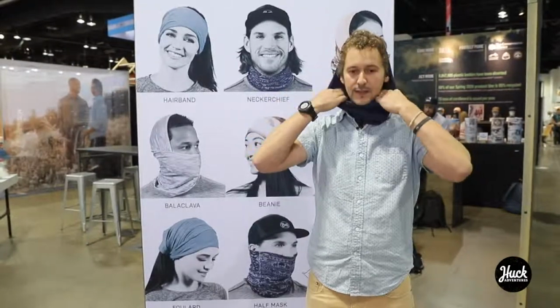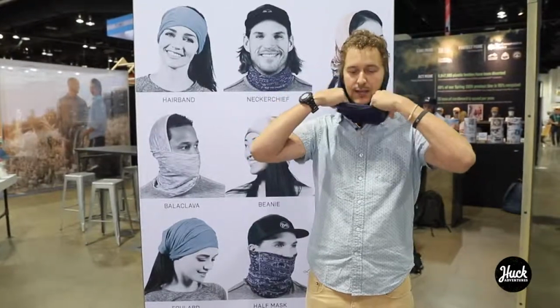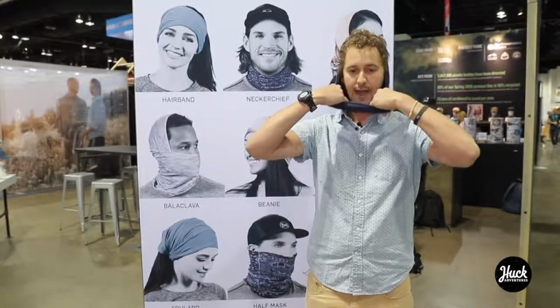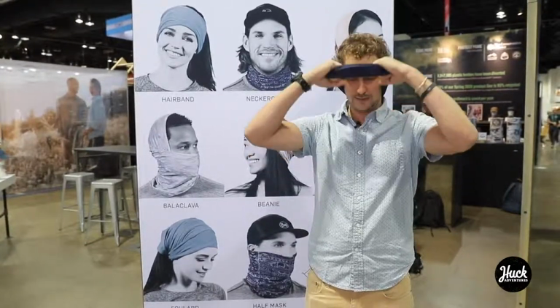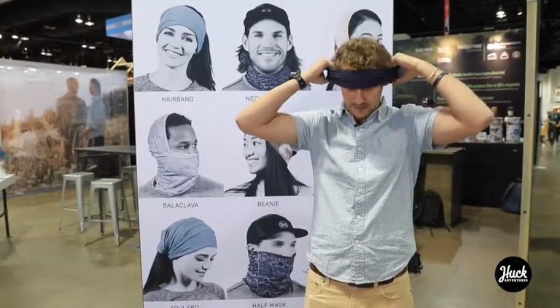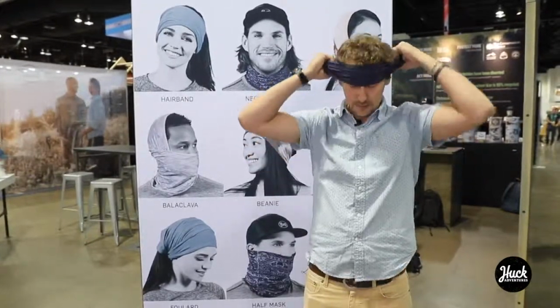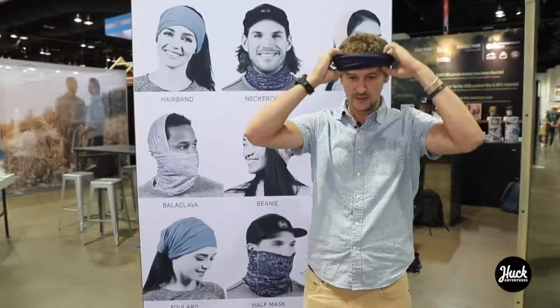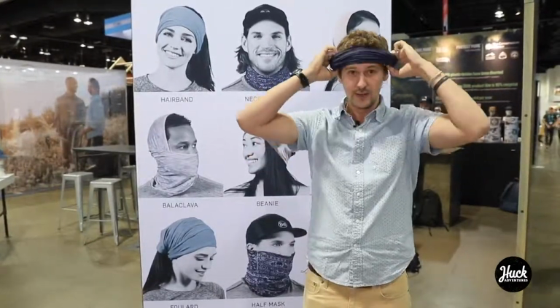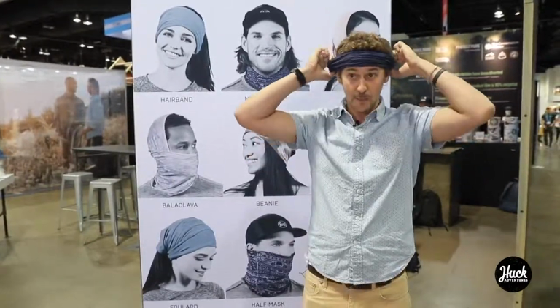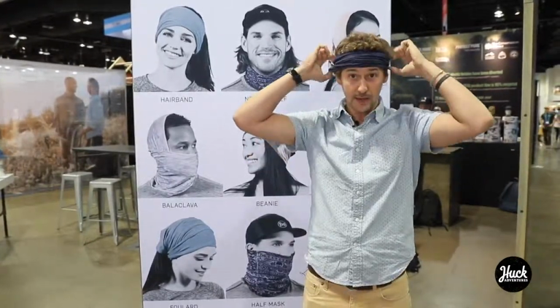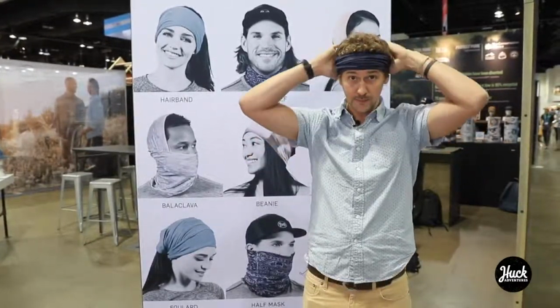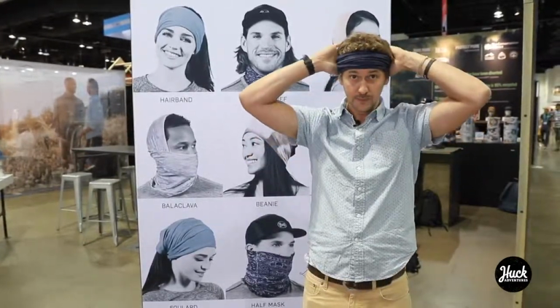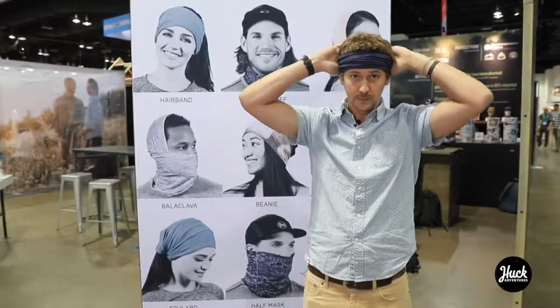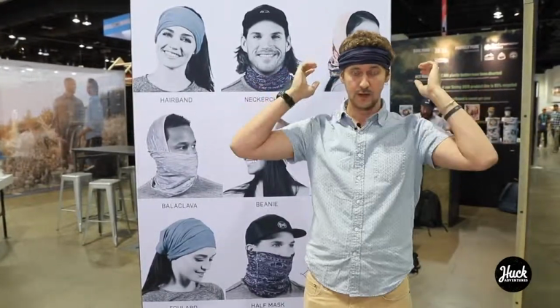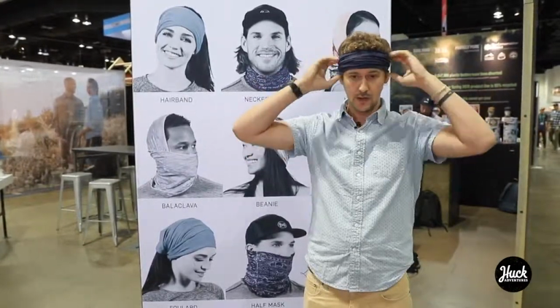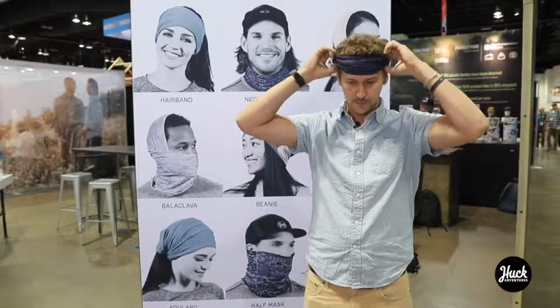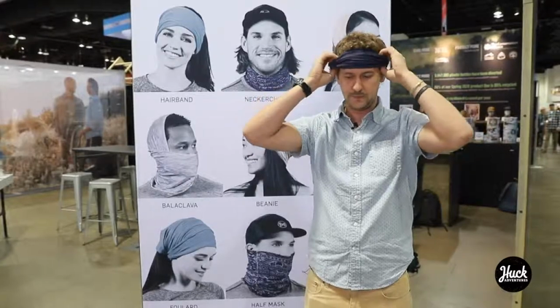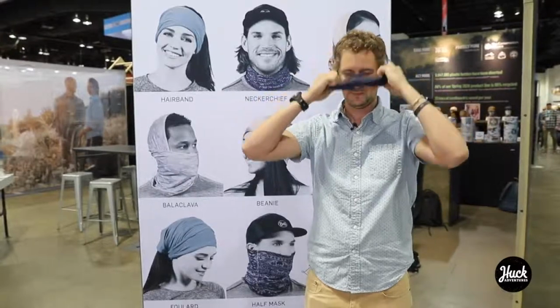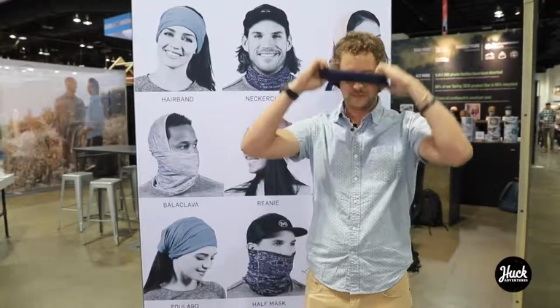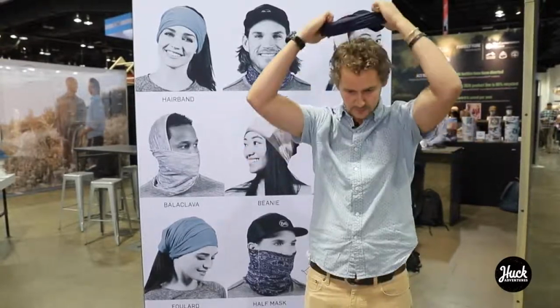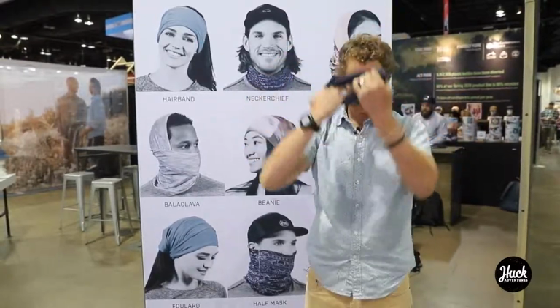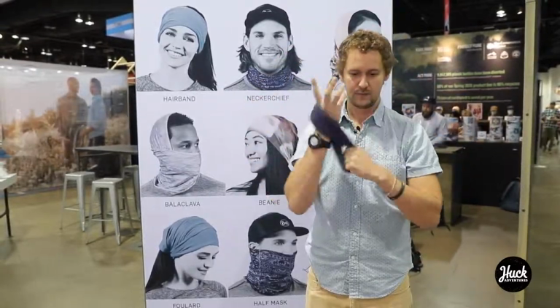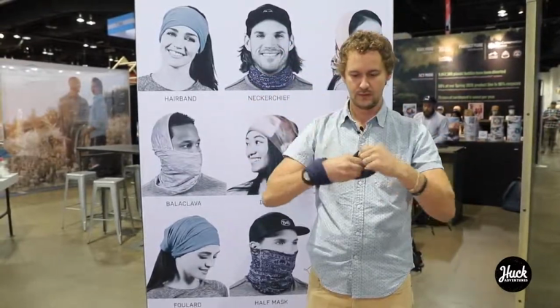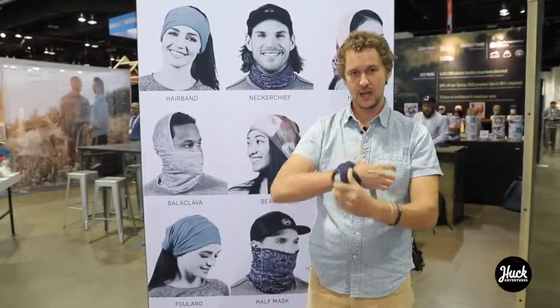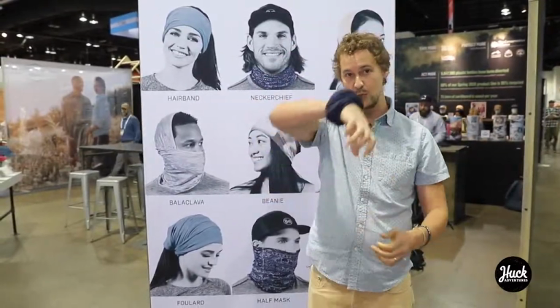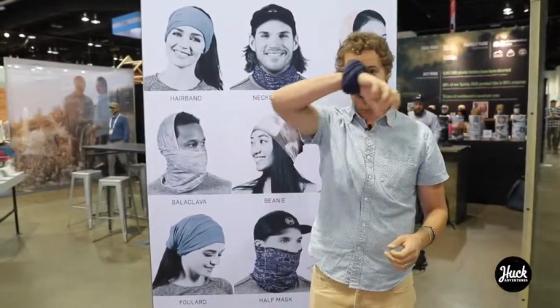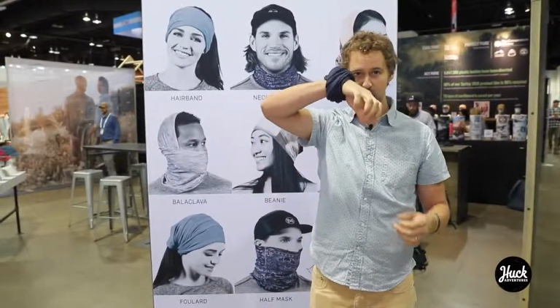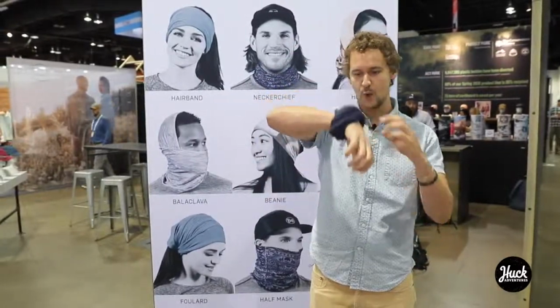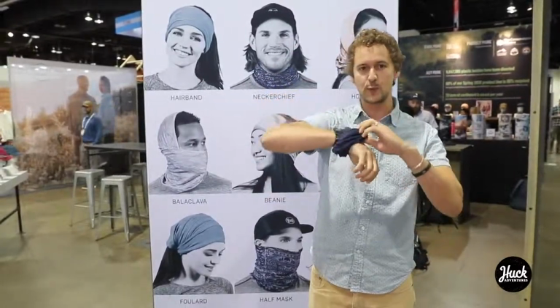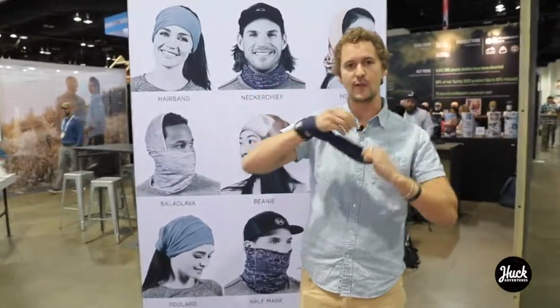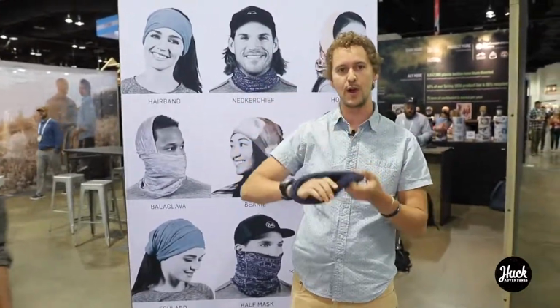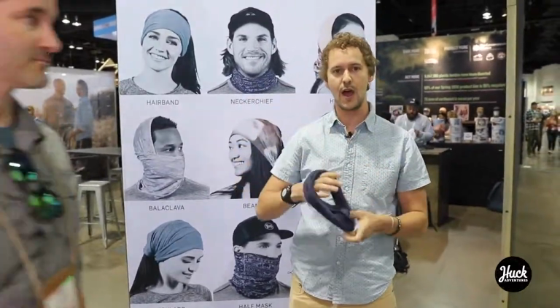Then you got your headband. You also got wristbands to wipe sweat off your brow.